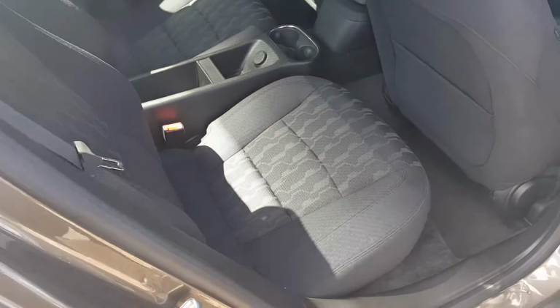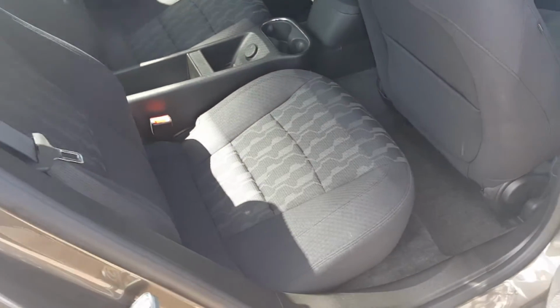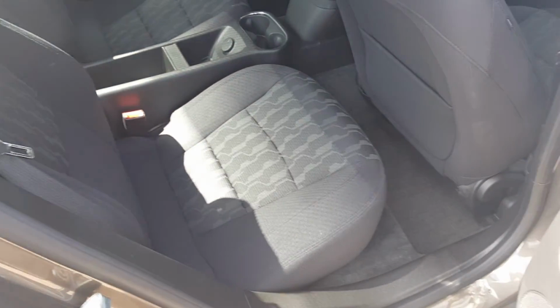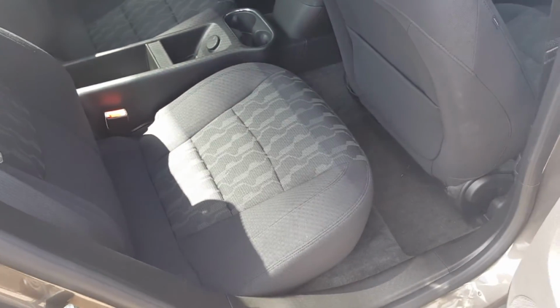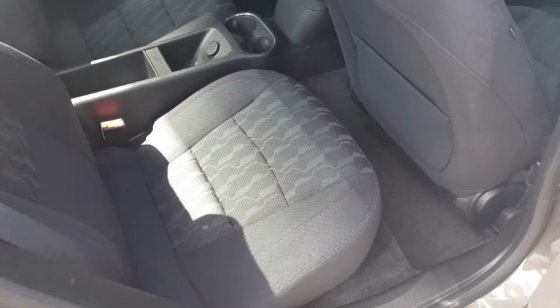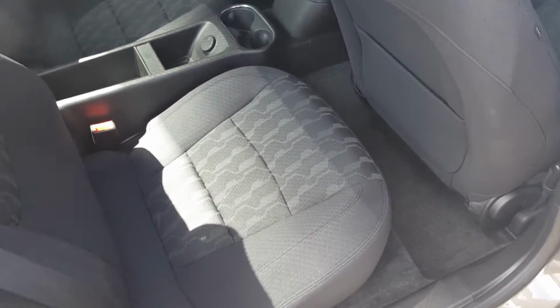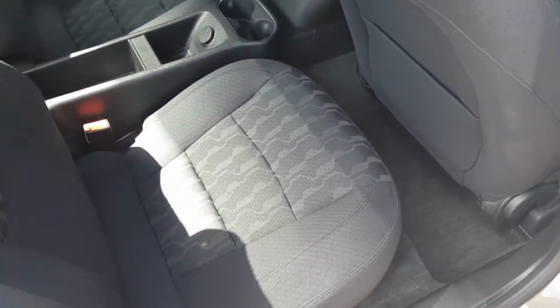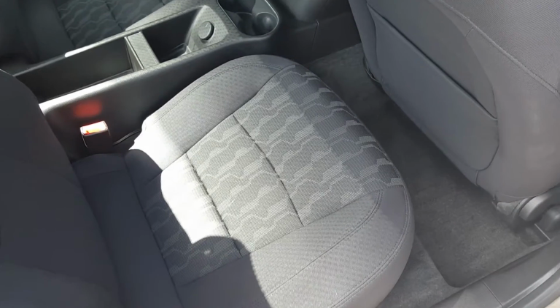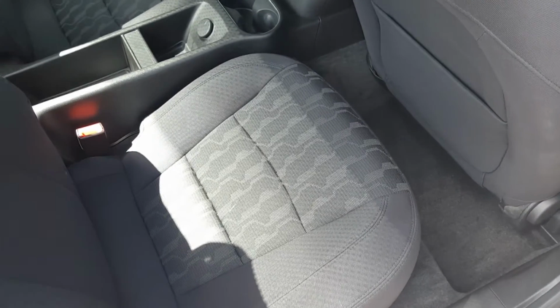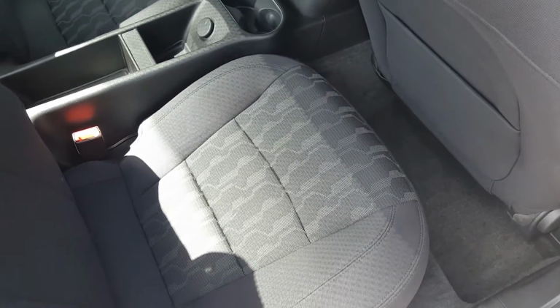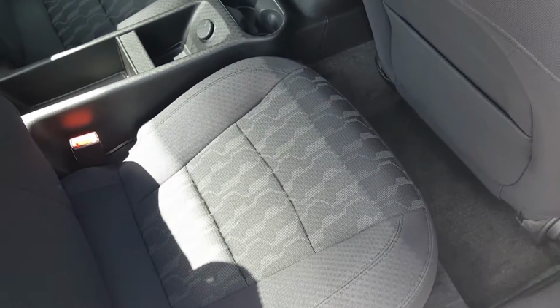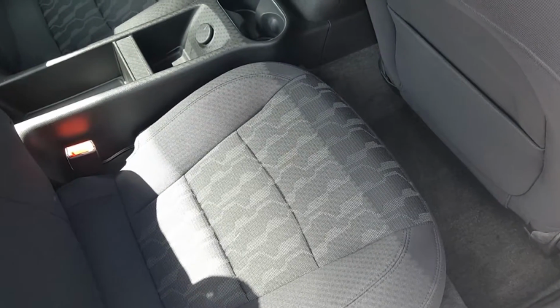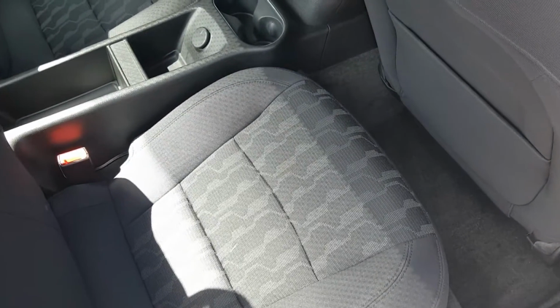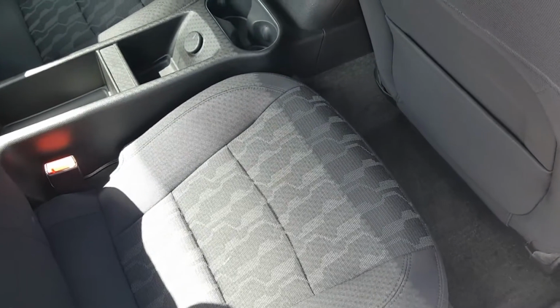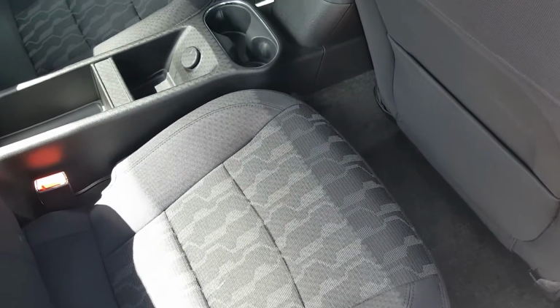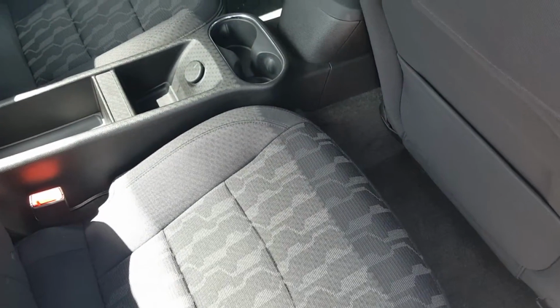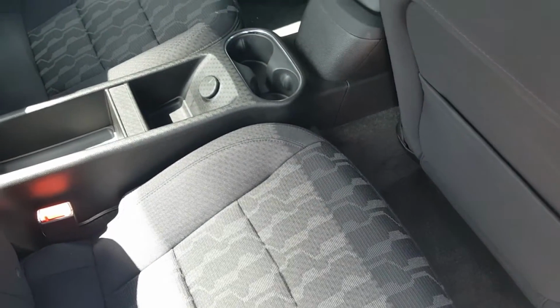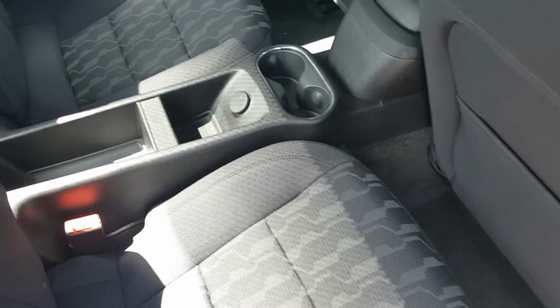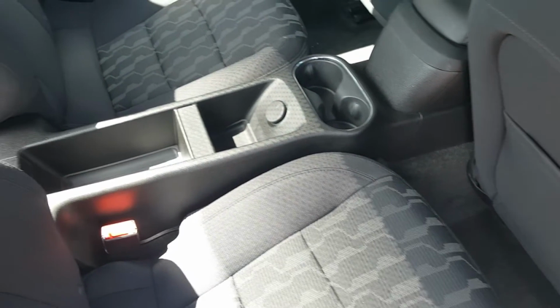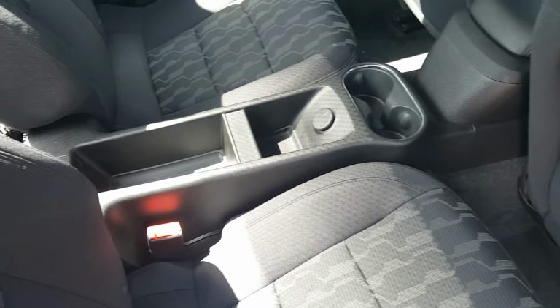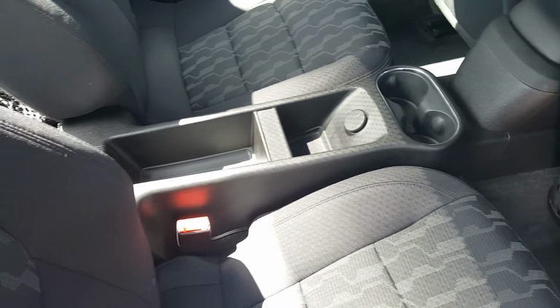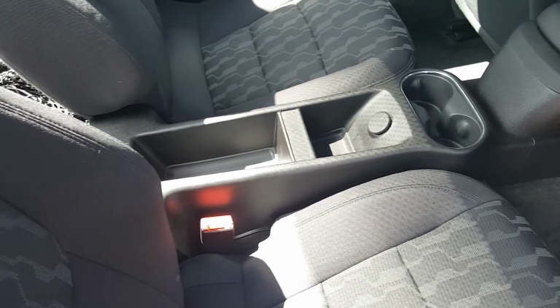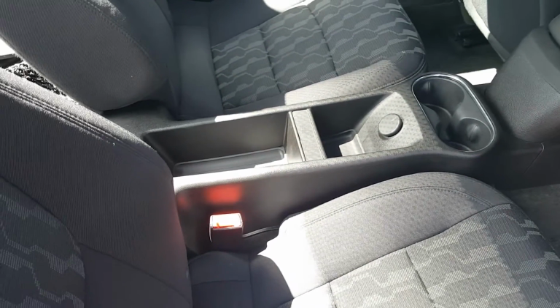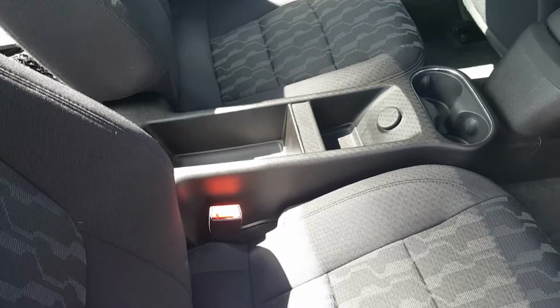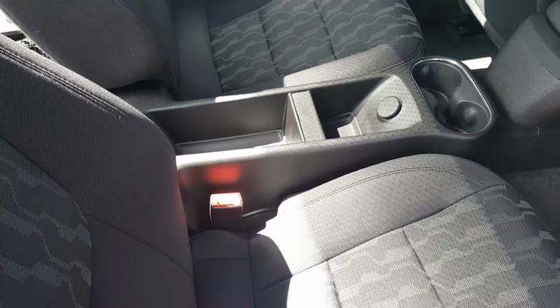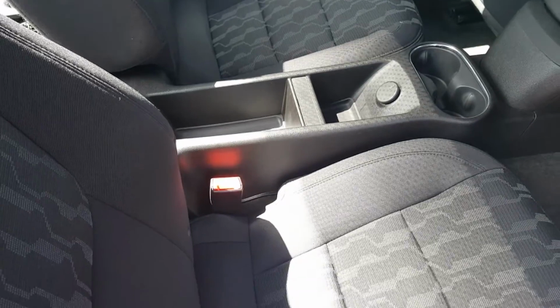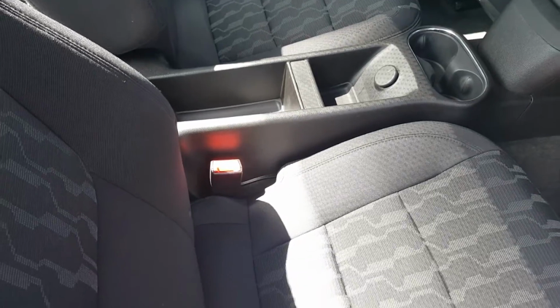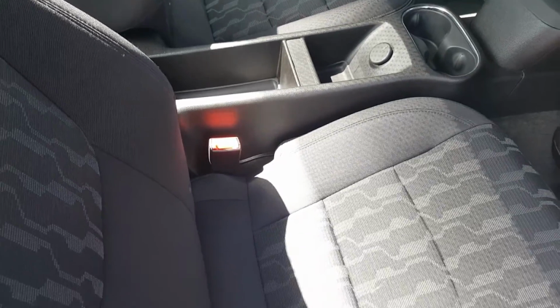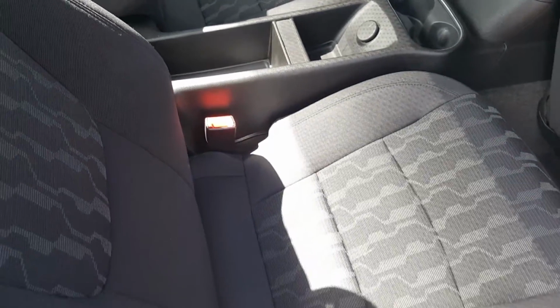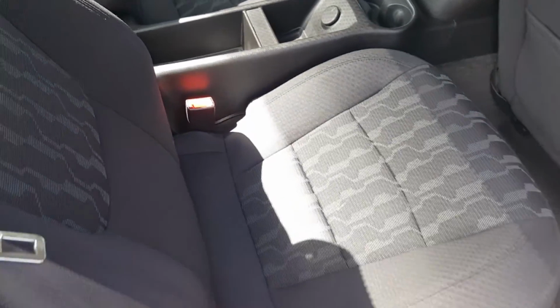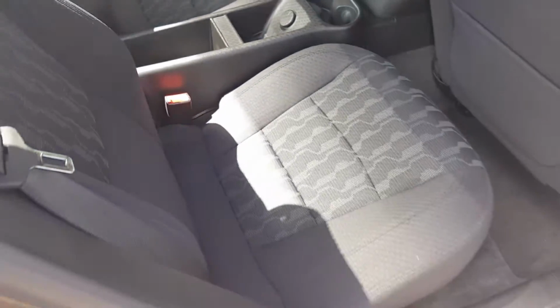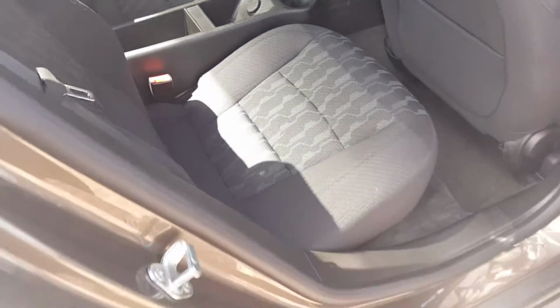In the back, it doesn't have any car seat marks or anything on the cloth of the seats. No tears, no stains. Everything looks good.